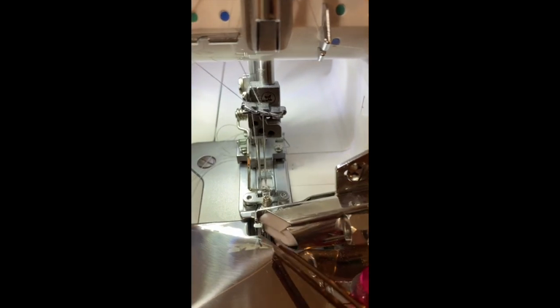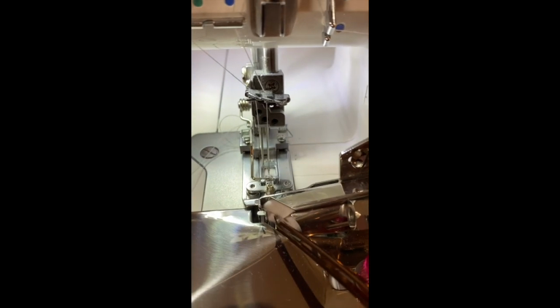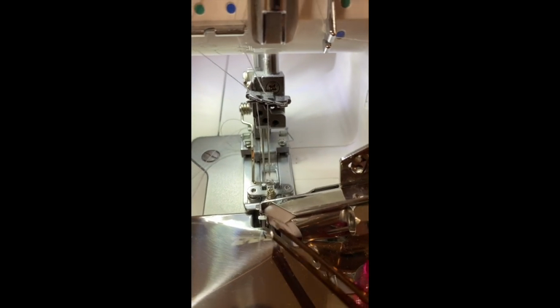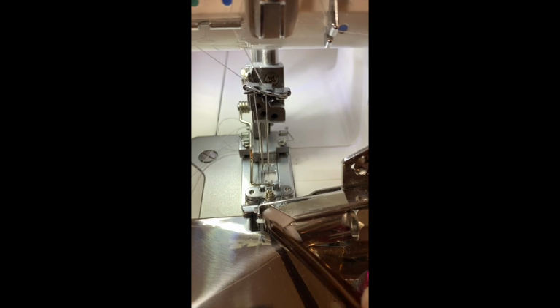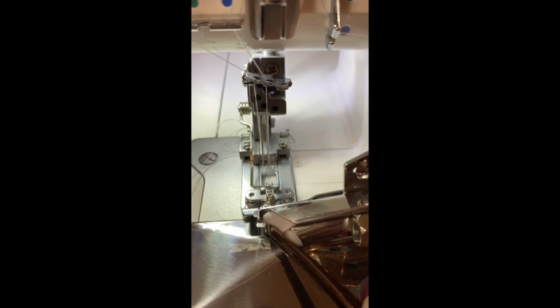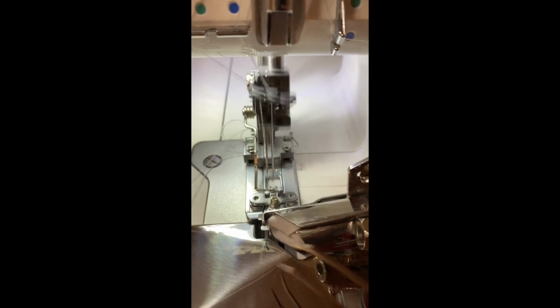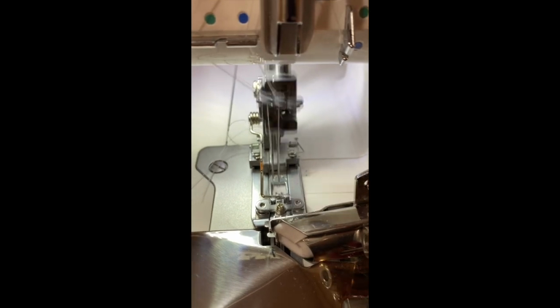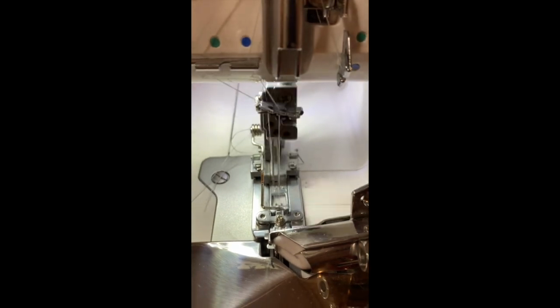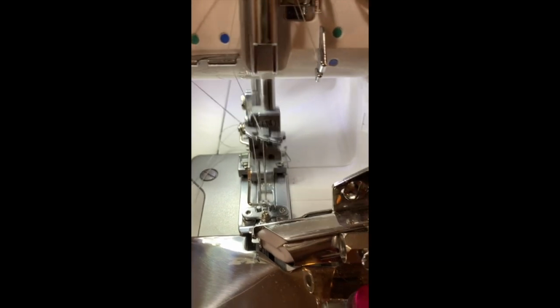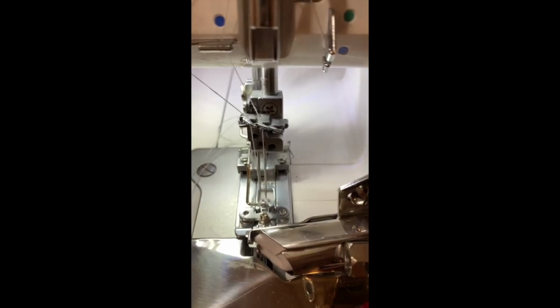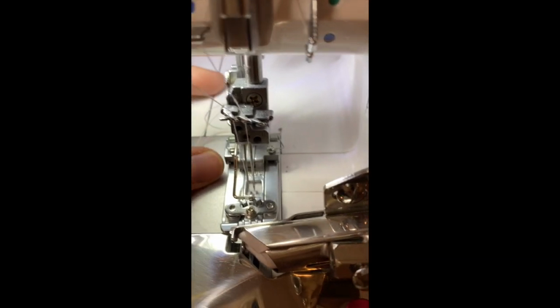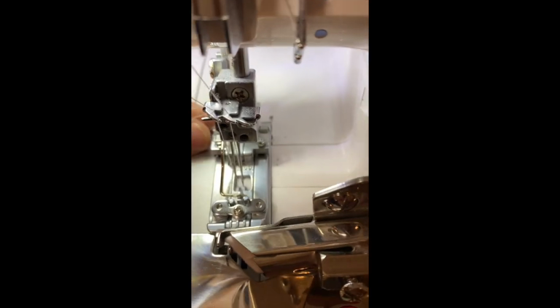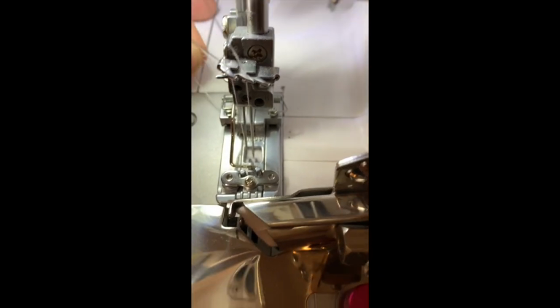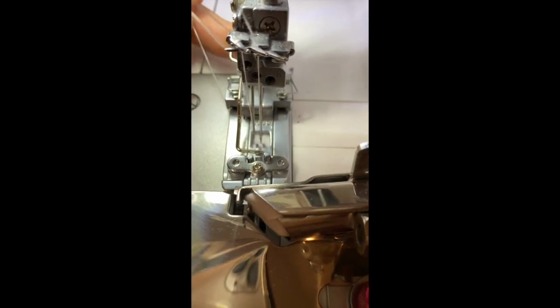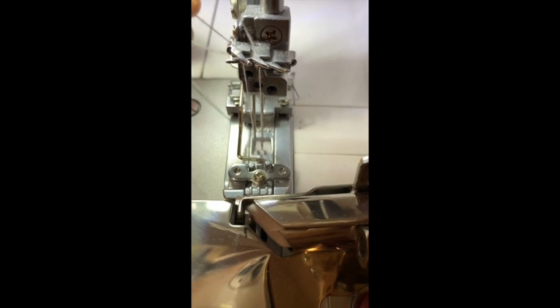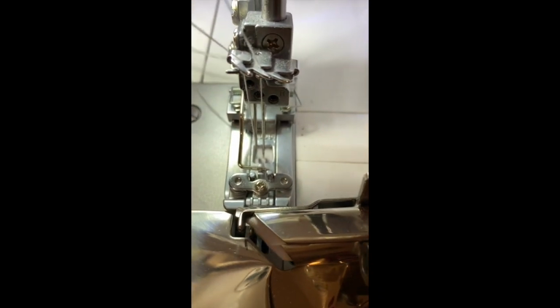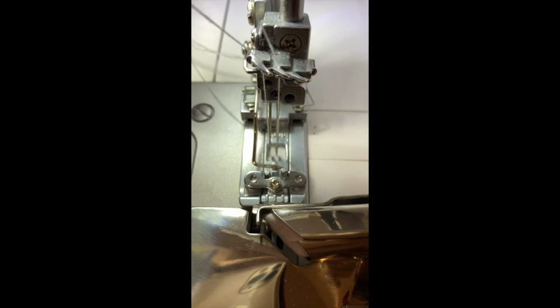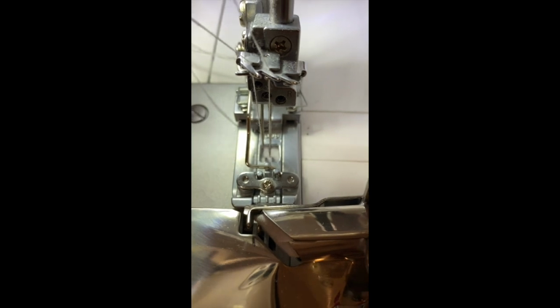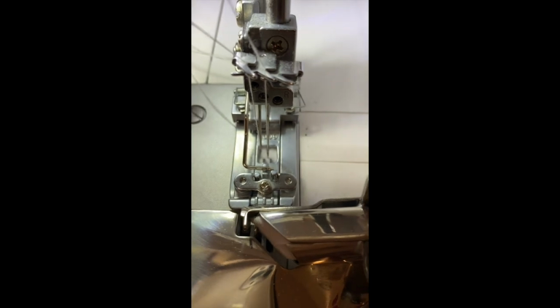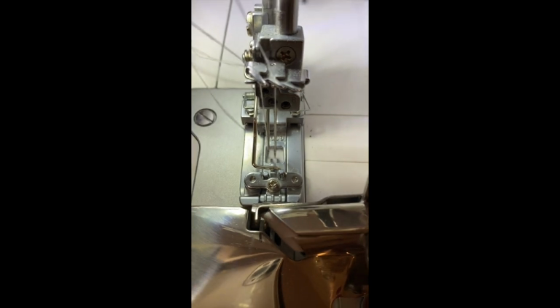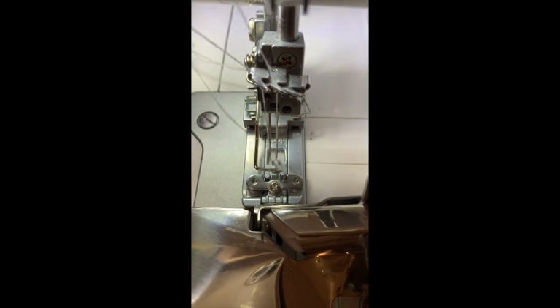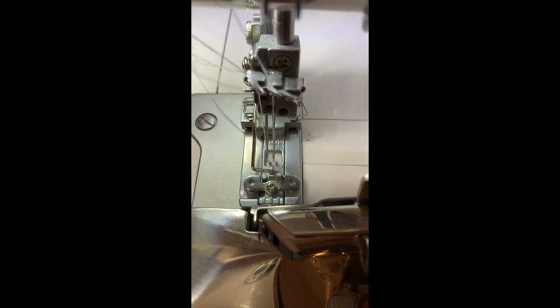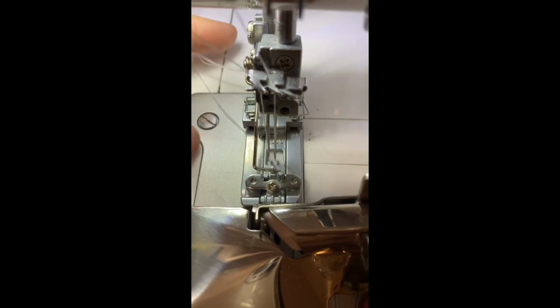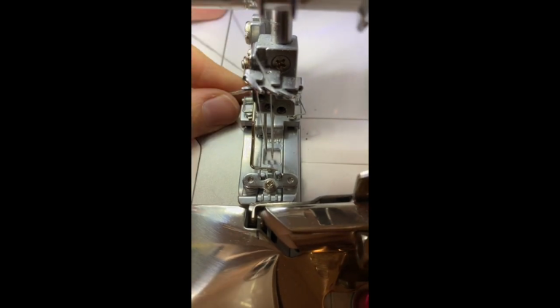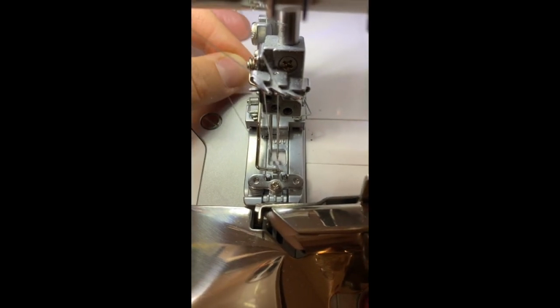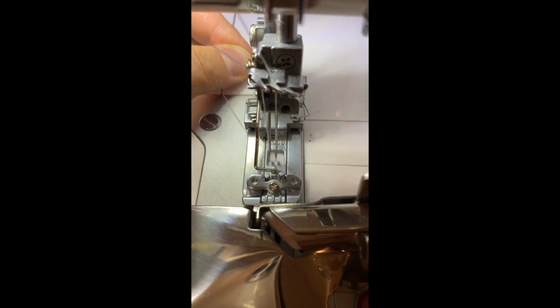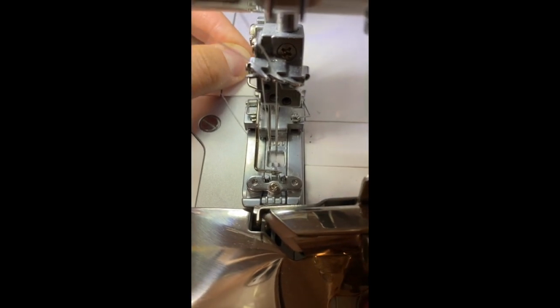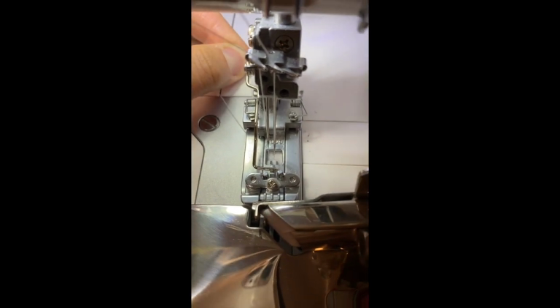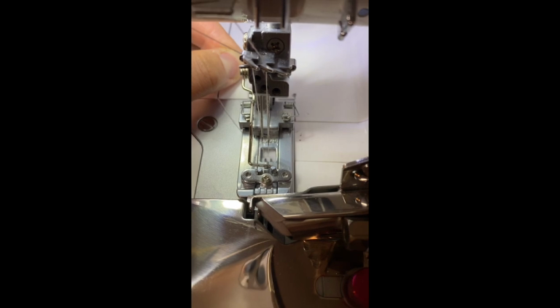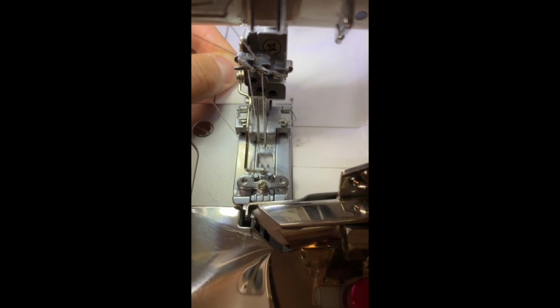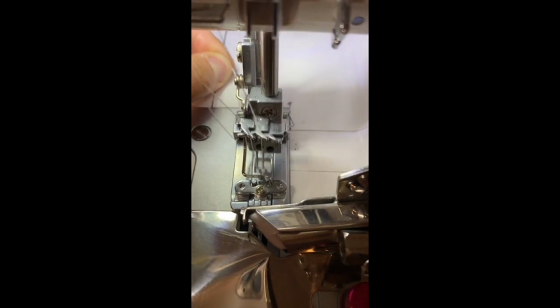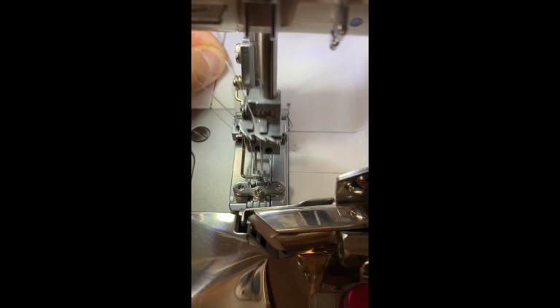Just a few little stitches should do. You don't want to waste too much of the binding, but you want to make sure that it's coming out well and that it's well seated underneath the presser foot. Give it a few more stitches.